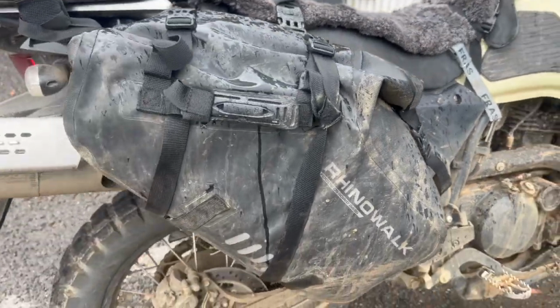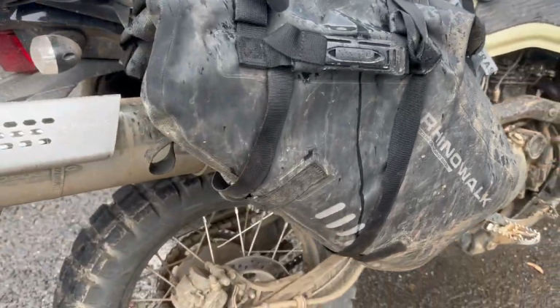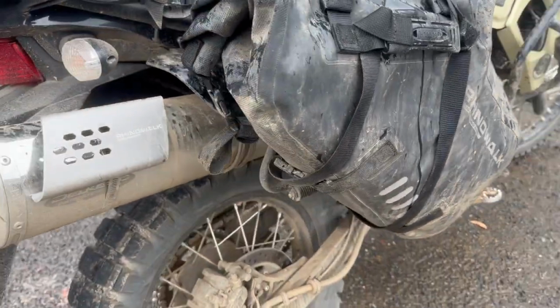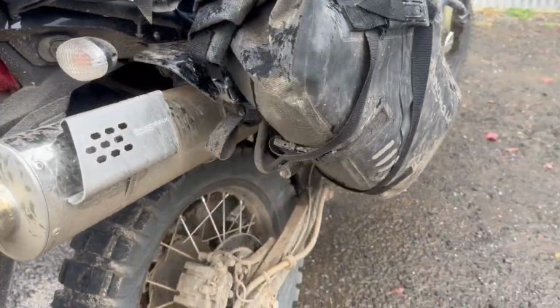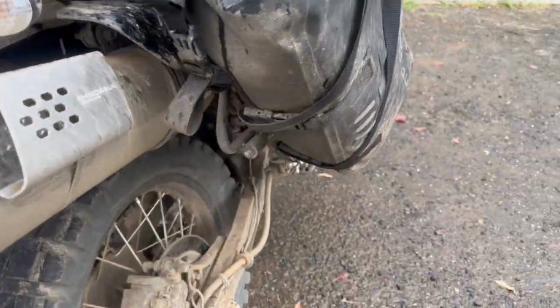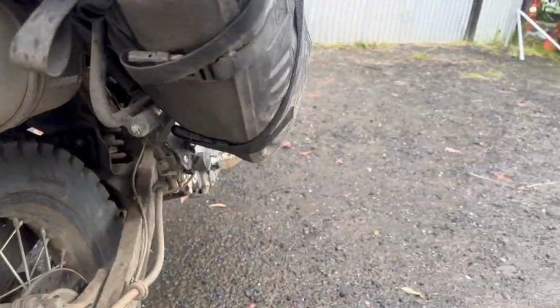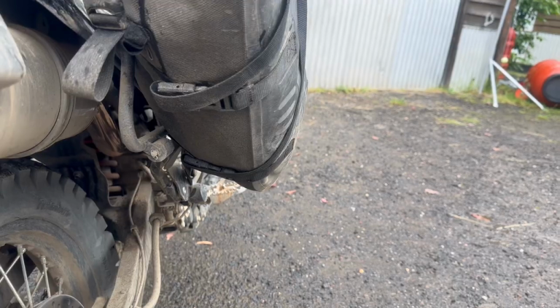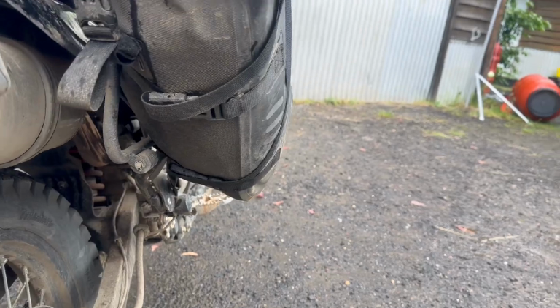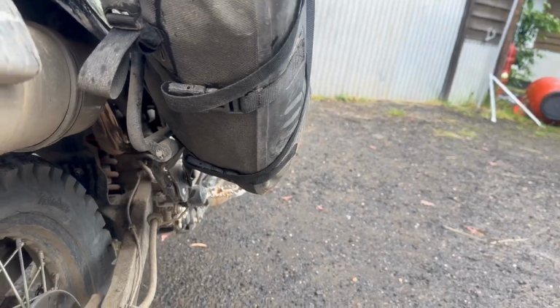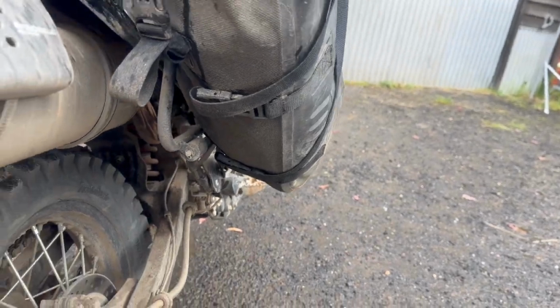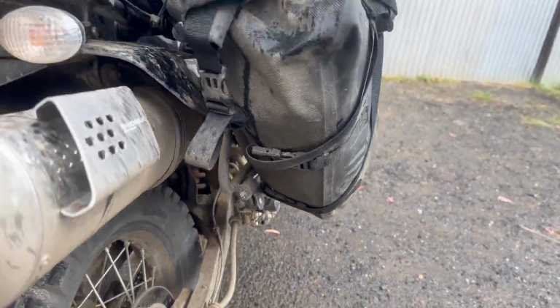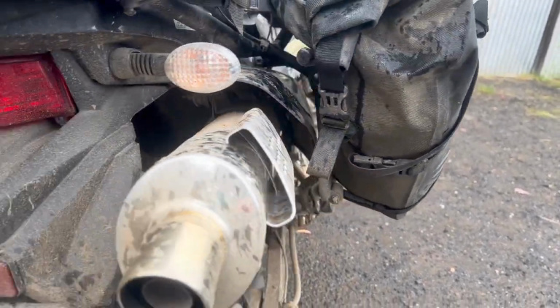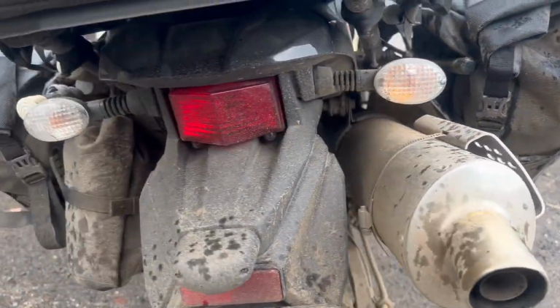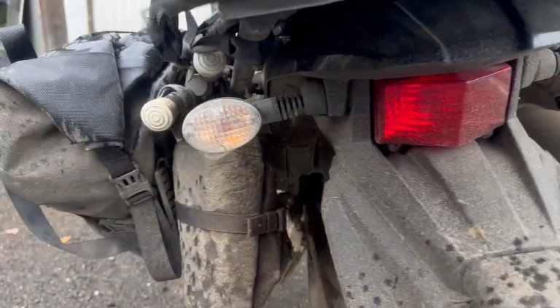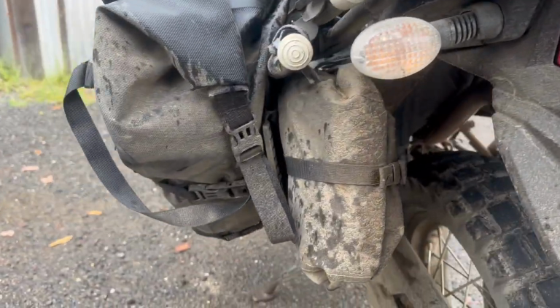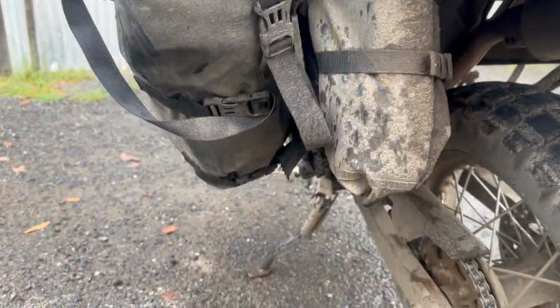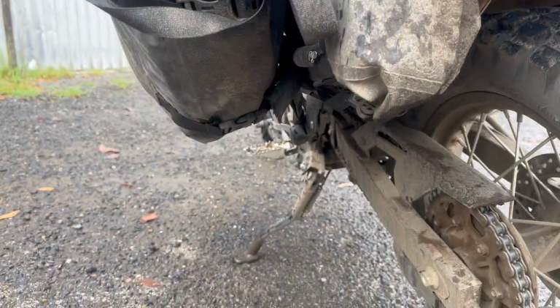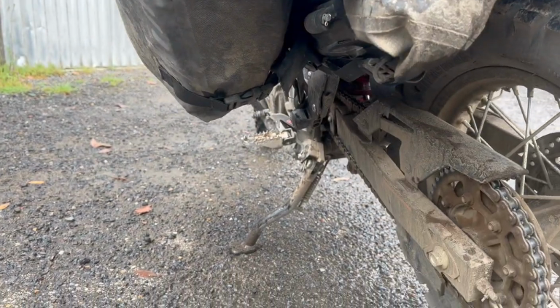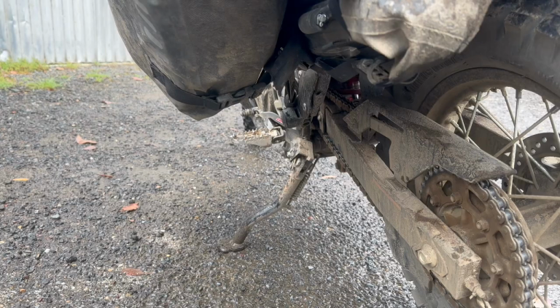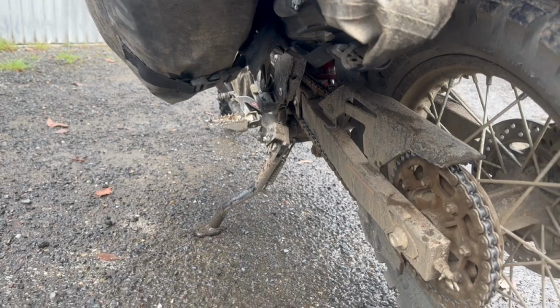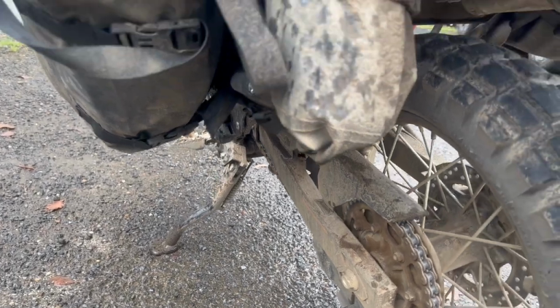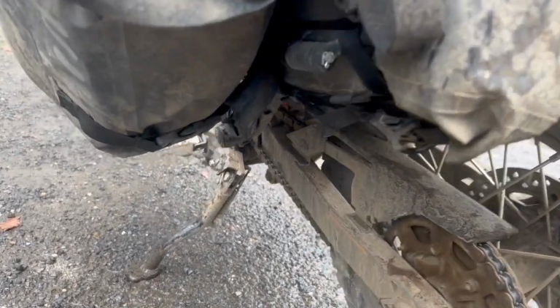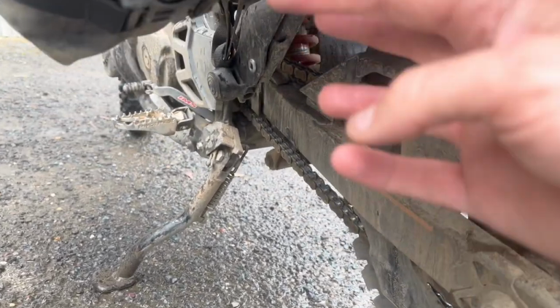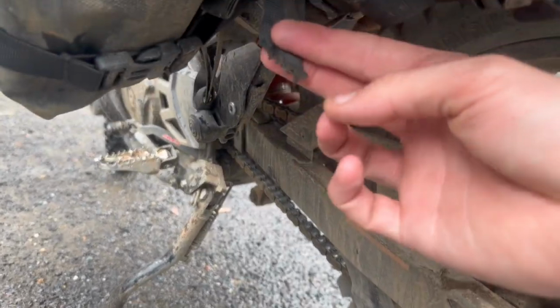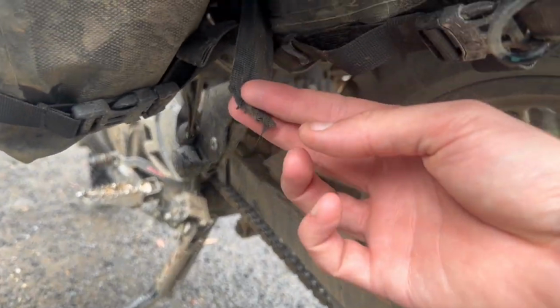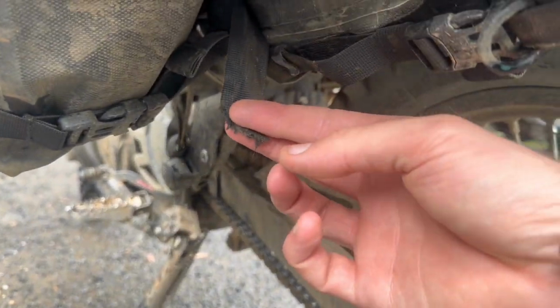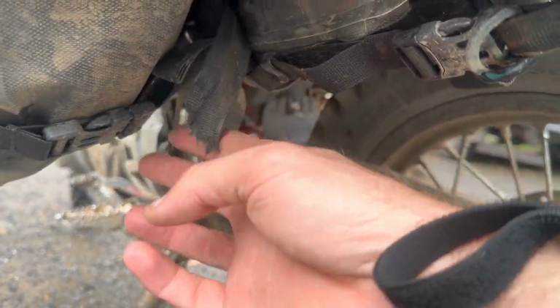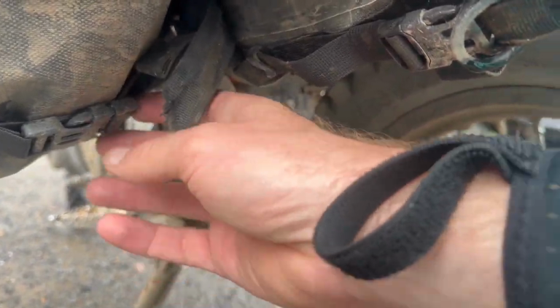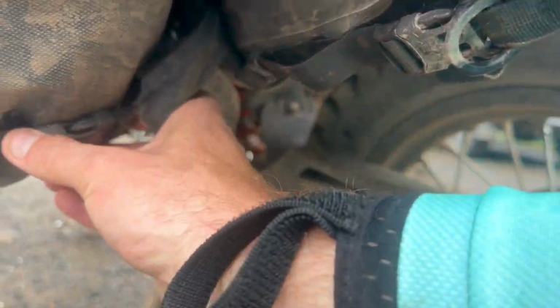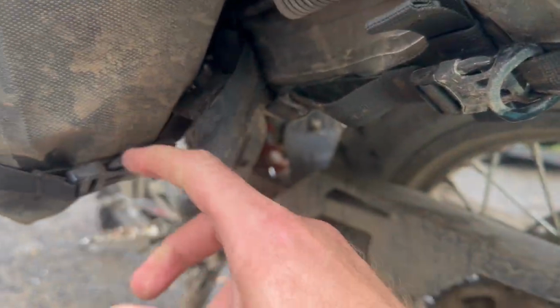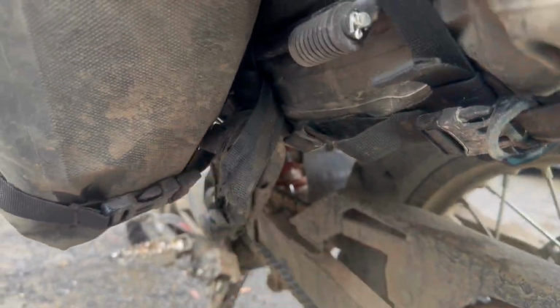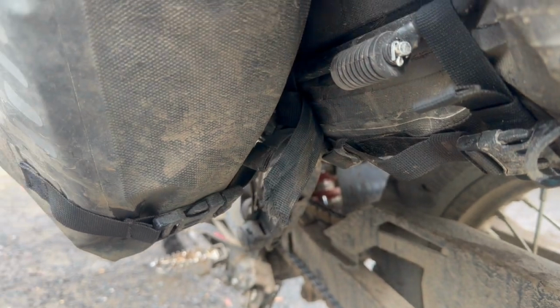Bouncing around, clanging around, gravel — not a problem, no issues at all. The only thing I did was forgot to do one strap up before I even left for the trip, which then meant it ripped the strap off, so I found another clip that matched the same fitment and put that on.